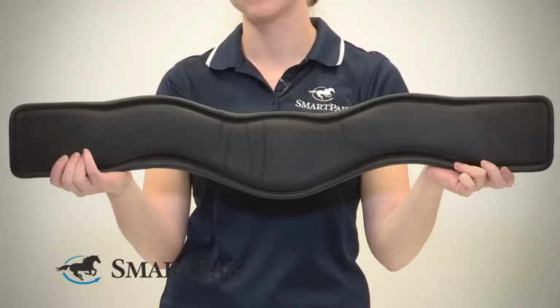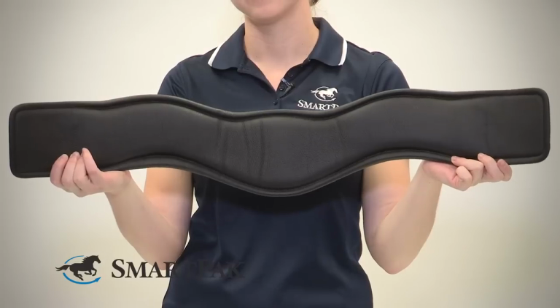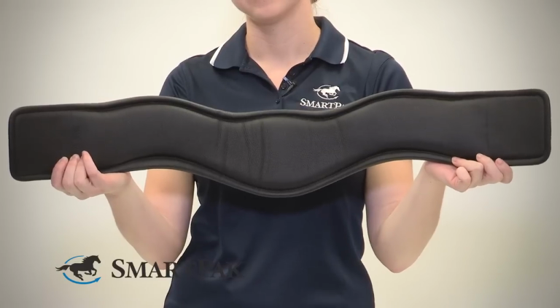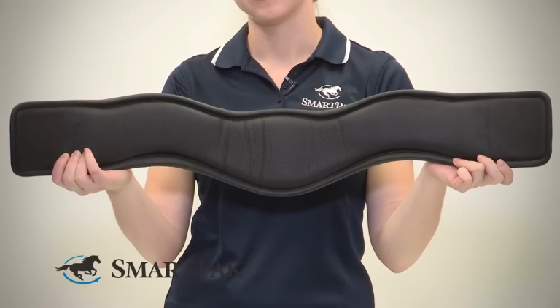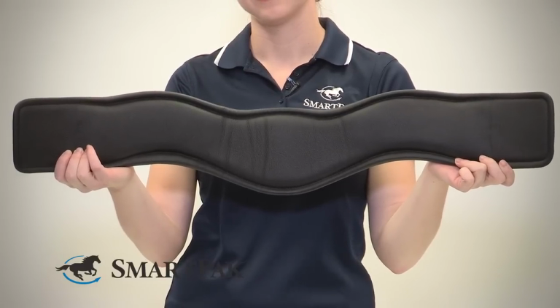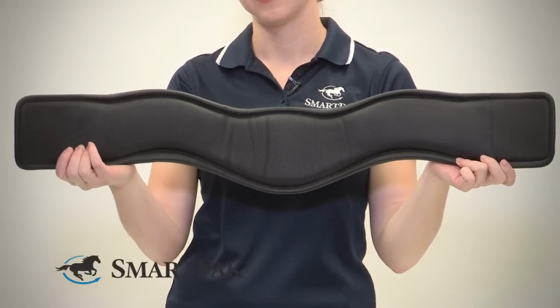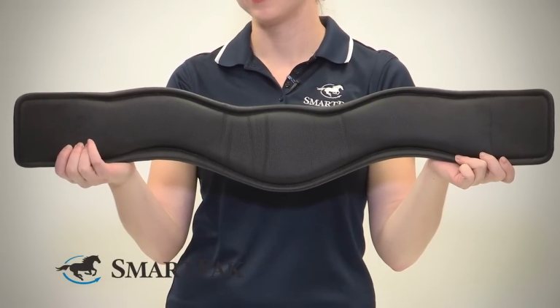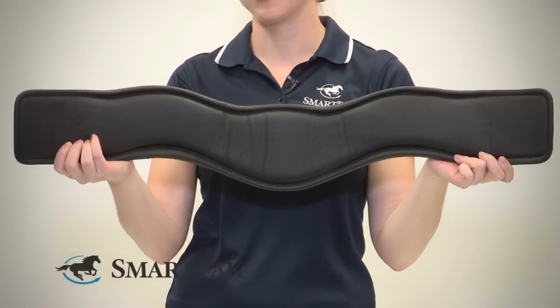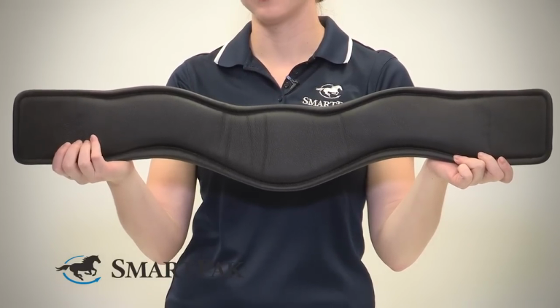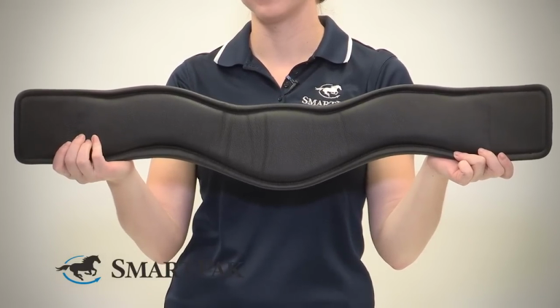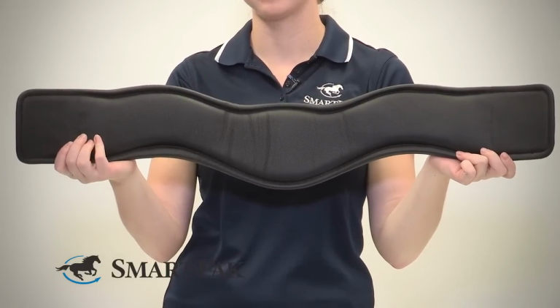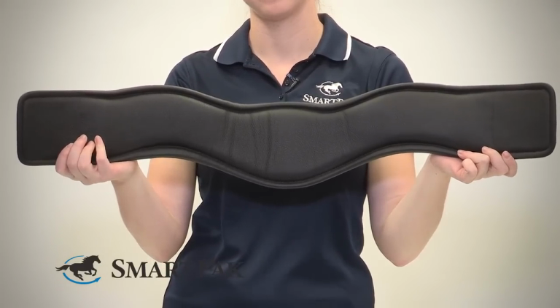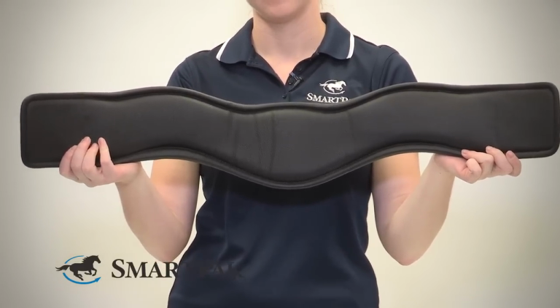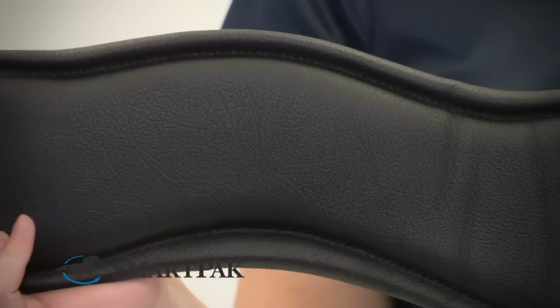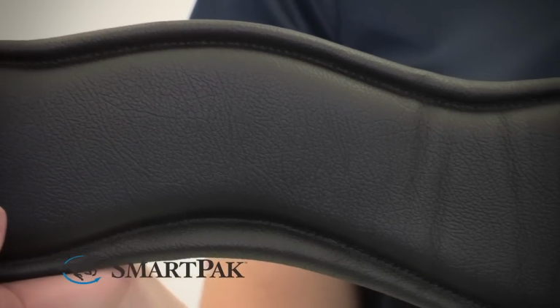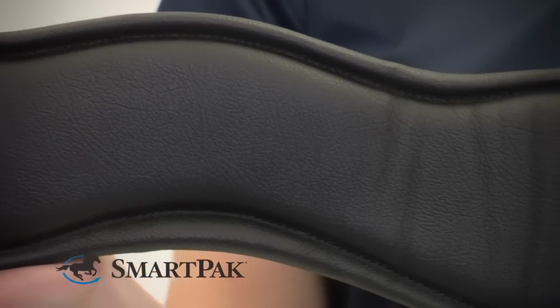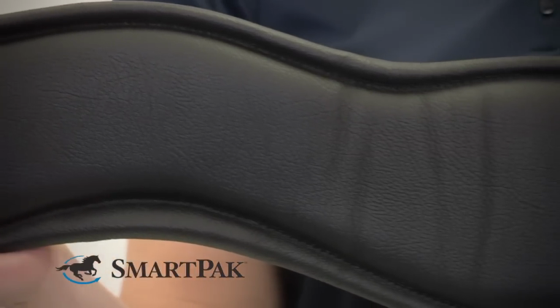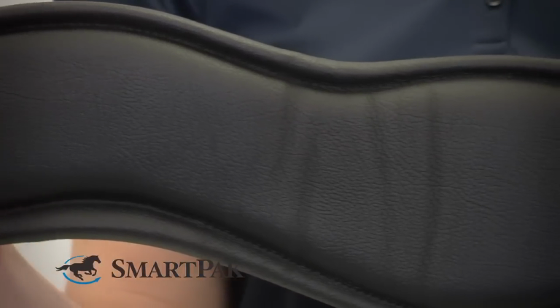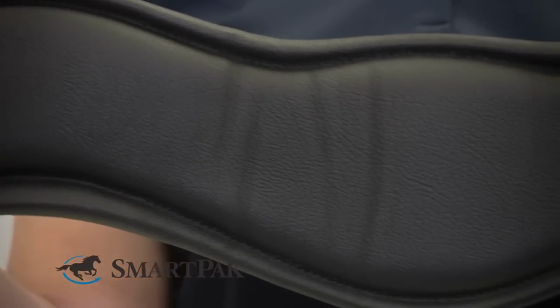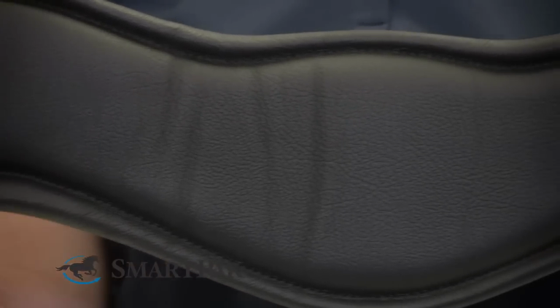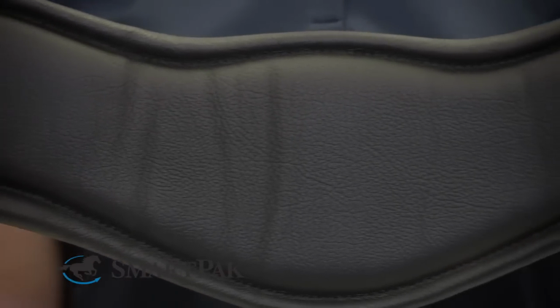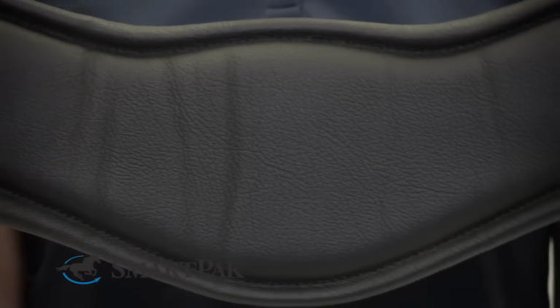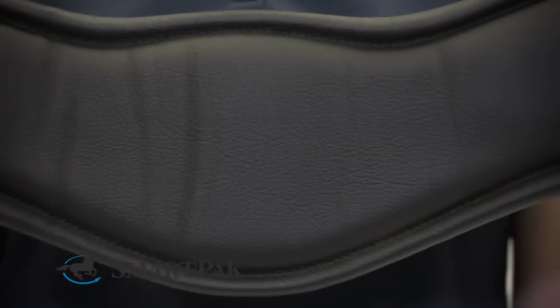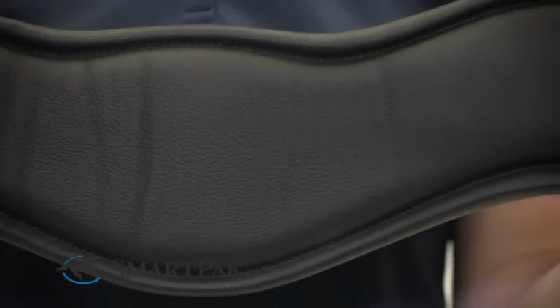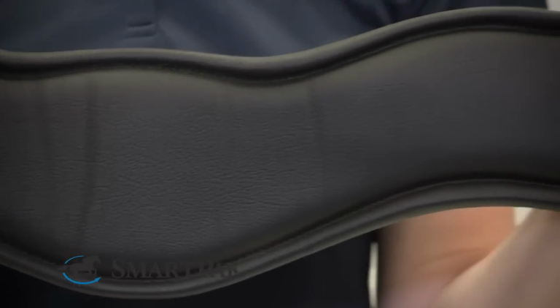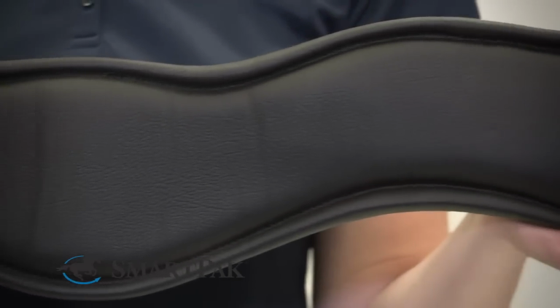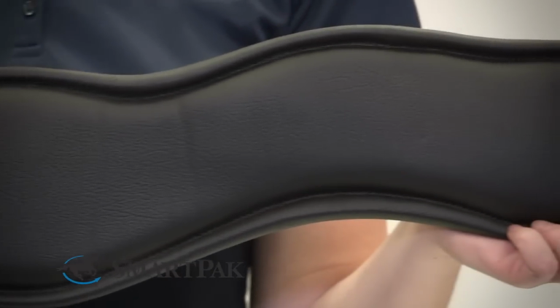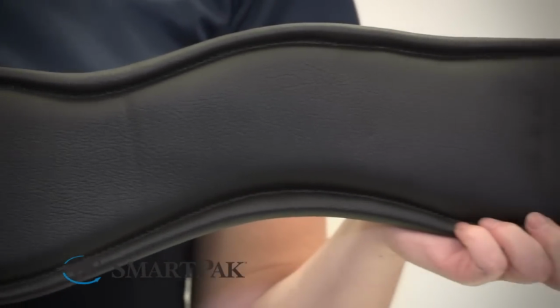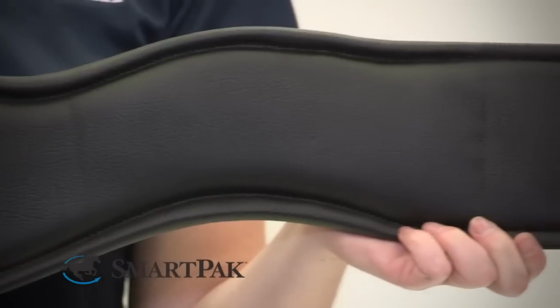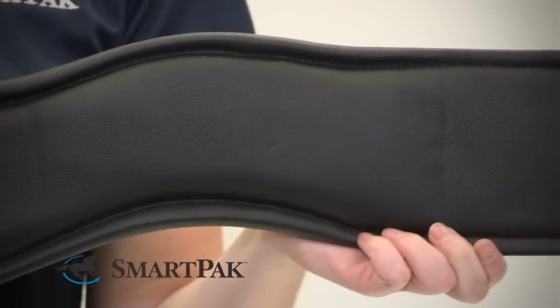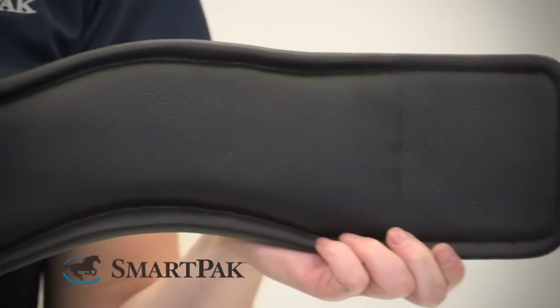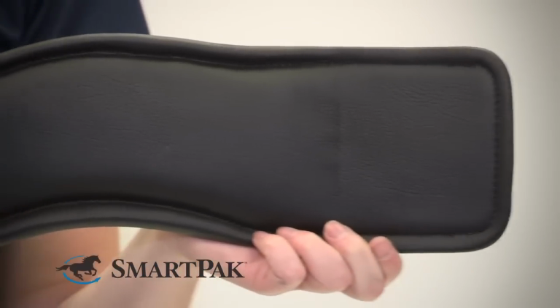This girth is also really comfortable for the horse because it's made of really high-quality leather. As you can see, it's leather on the inside and out. I've been using this girth for about two years now, and it's held up extremely well. After I clean it, you can't even tell that it's been used.